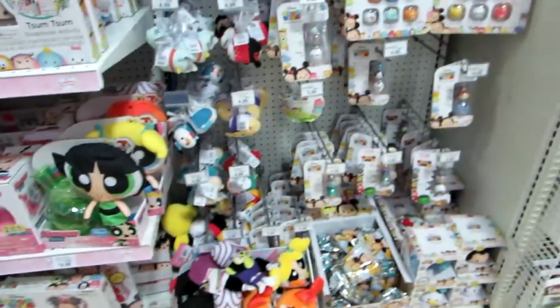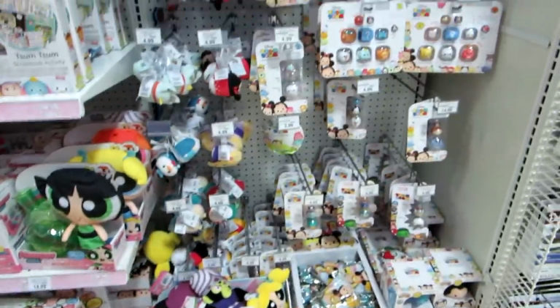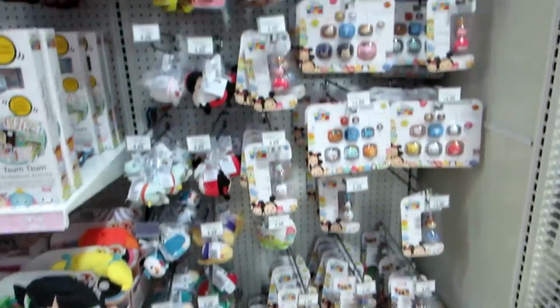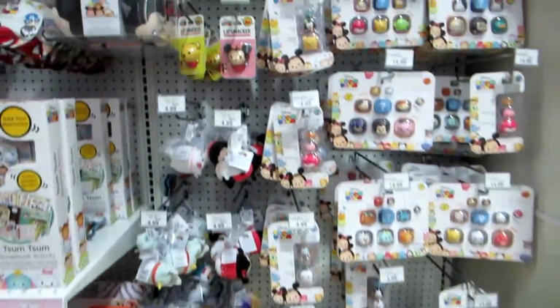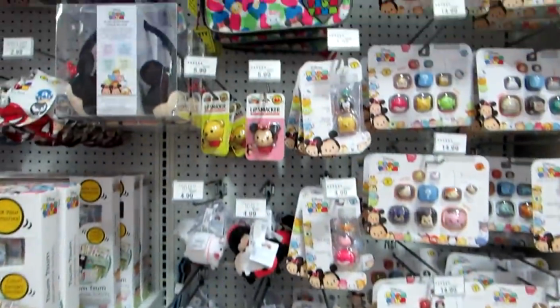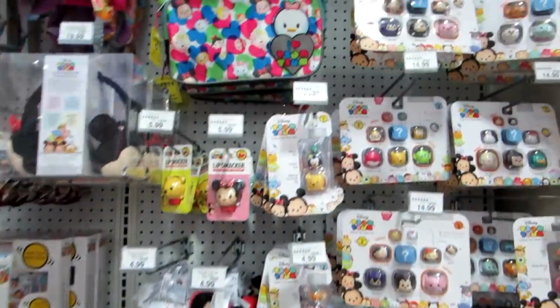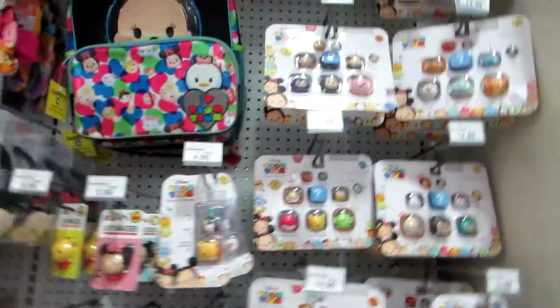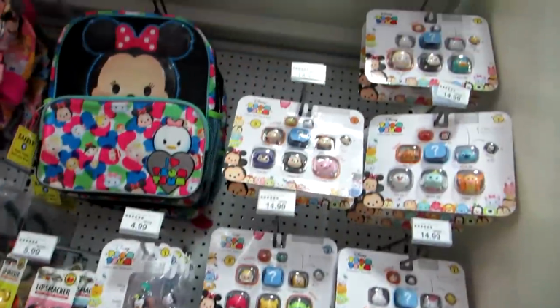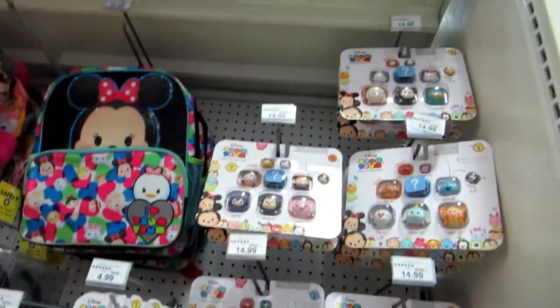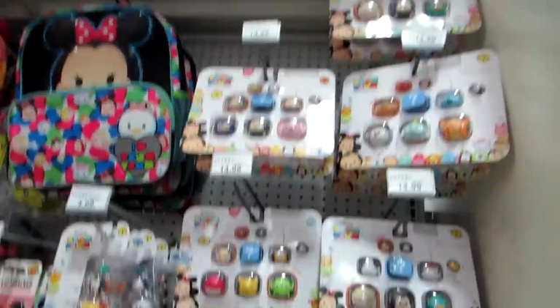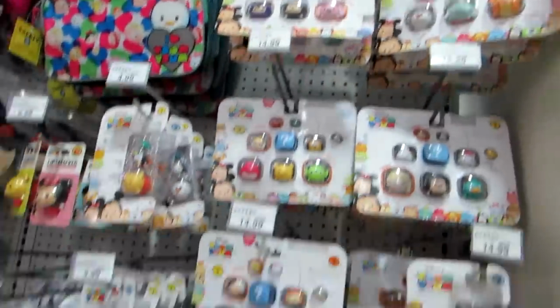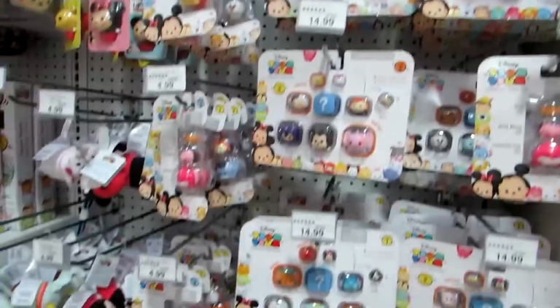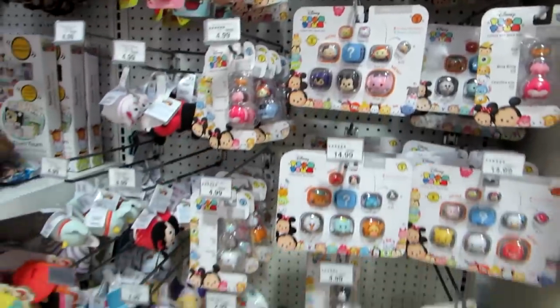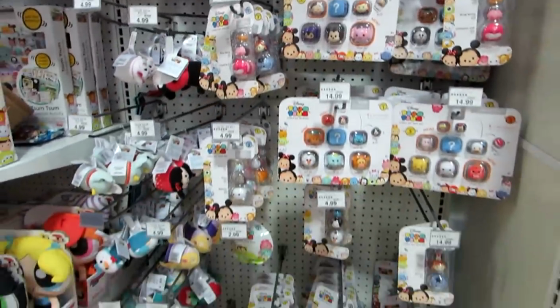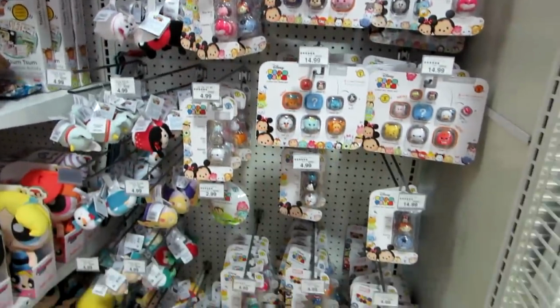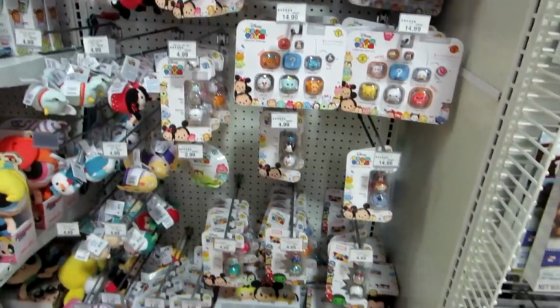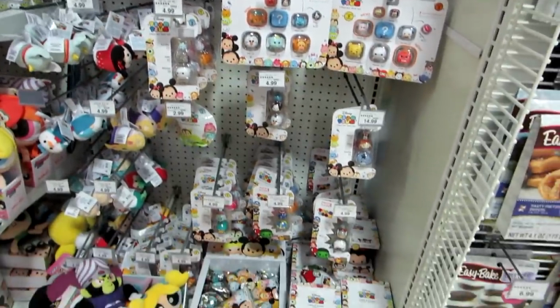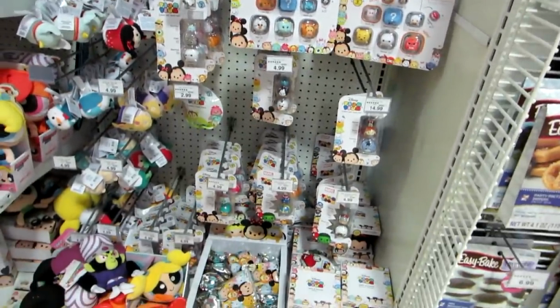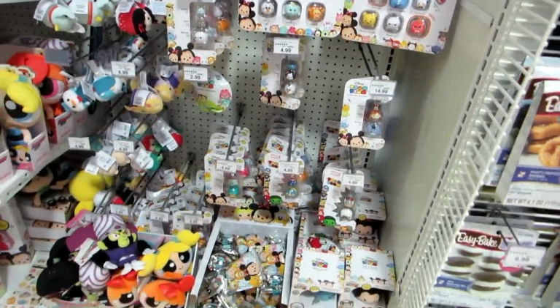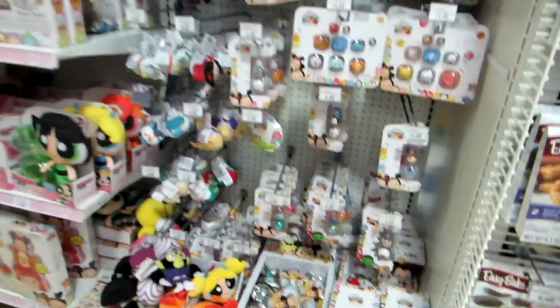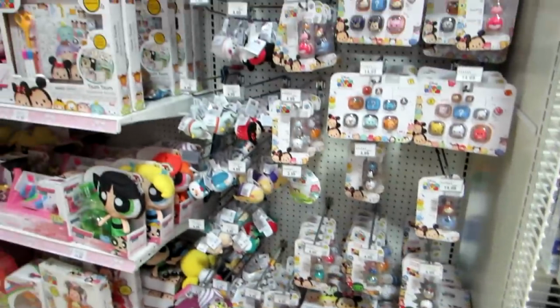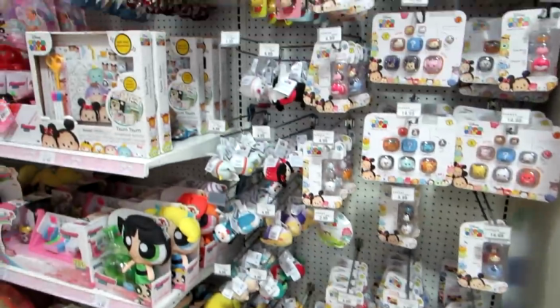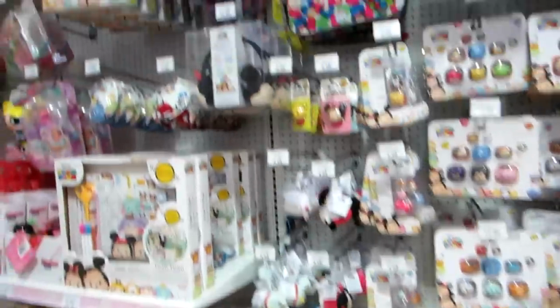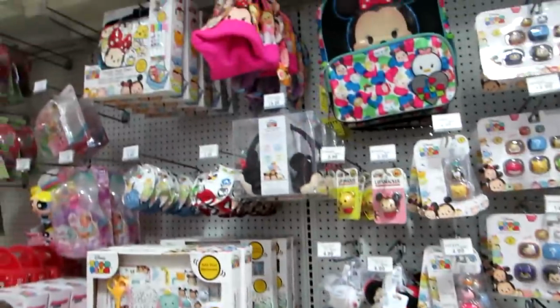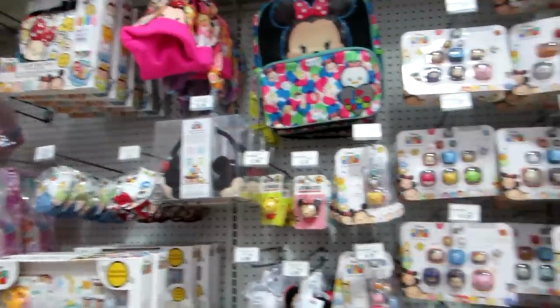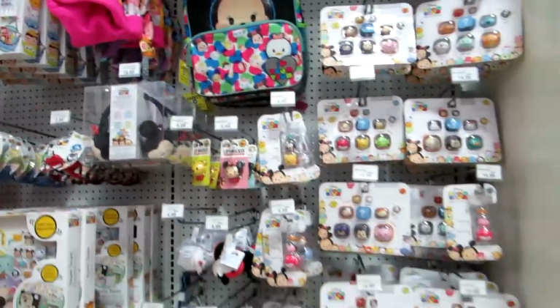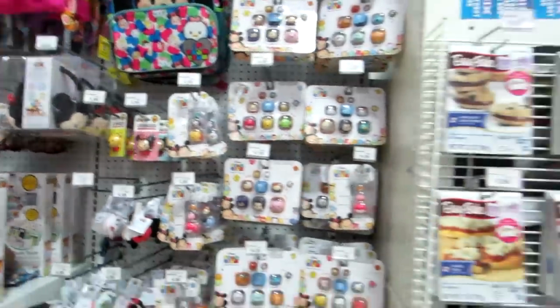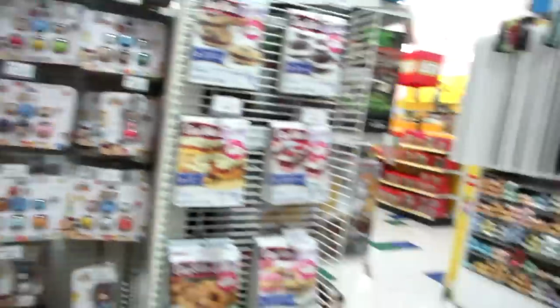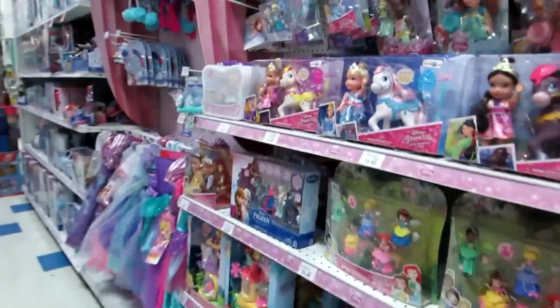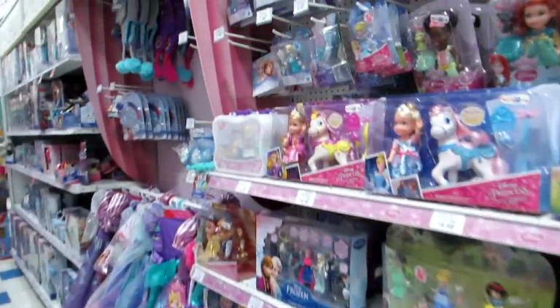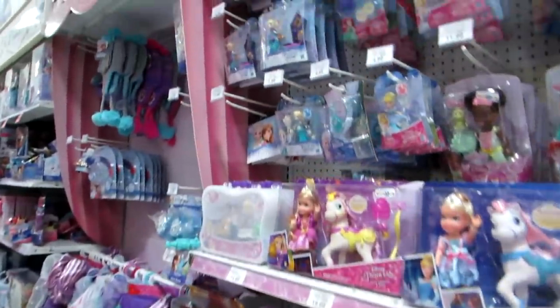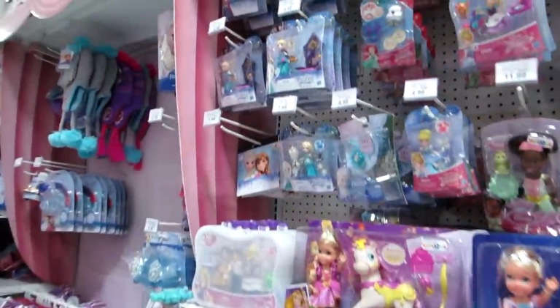Any Series 3? Doesn't look like it. Oh, there's some big packs of Series 3, but I'm looking for some of the little war packs. But they have Marvel and all the stack packs and everything. There's the Disney Princess section.